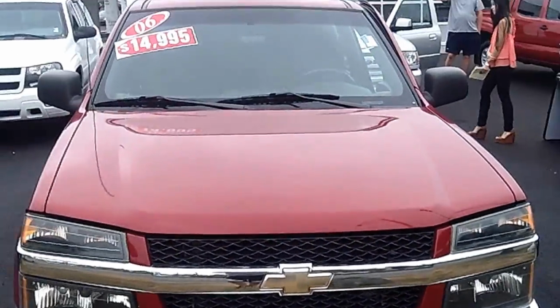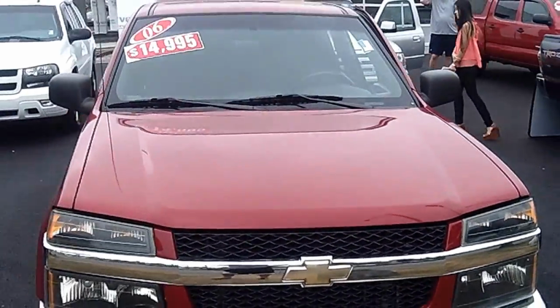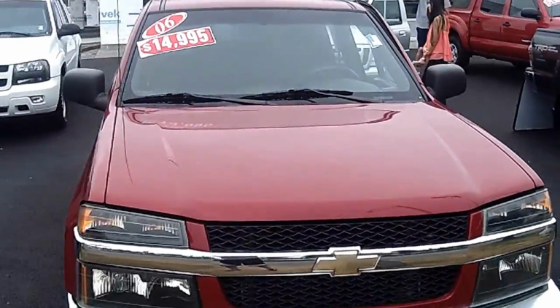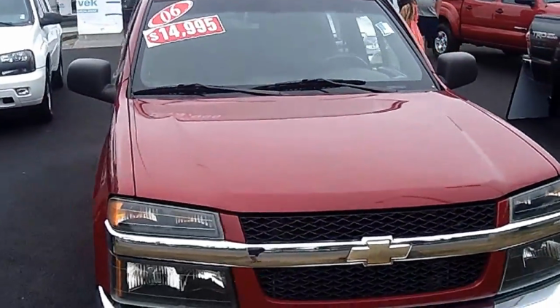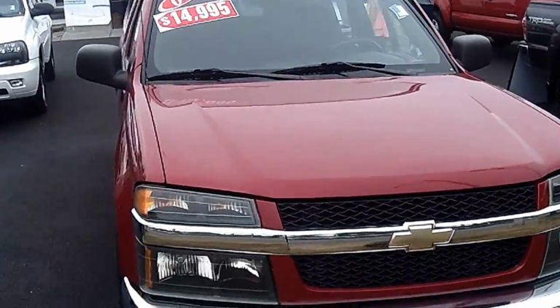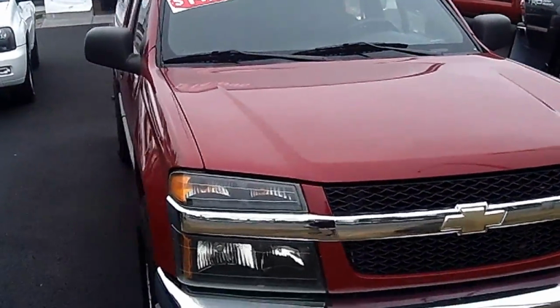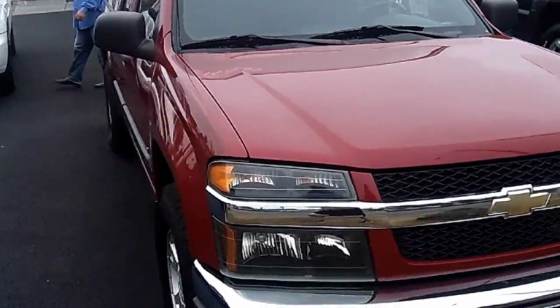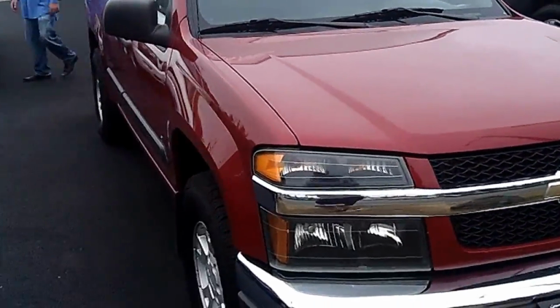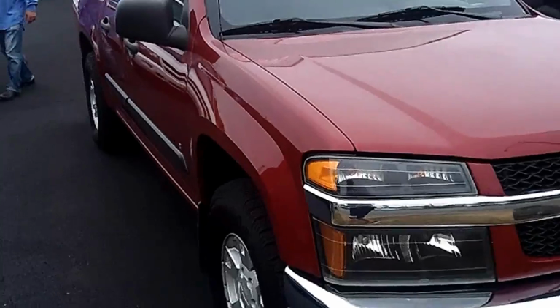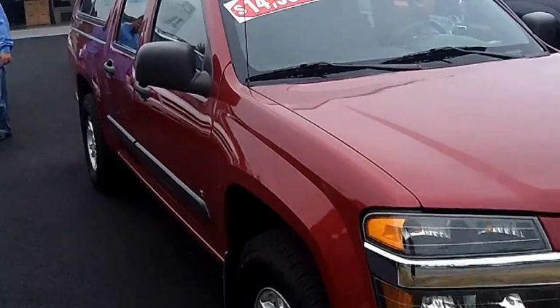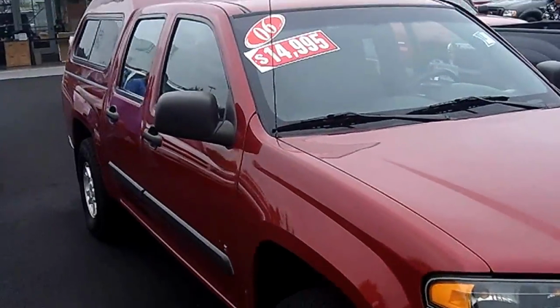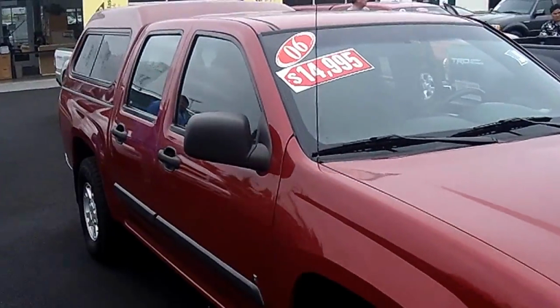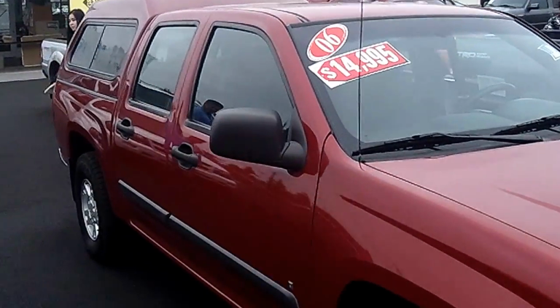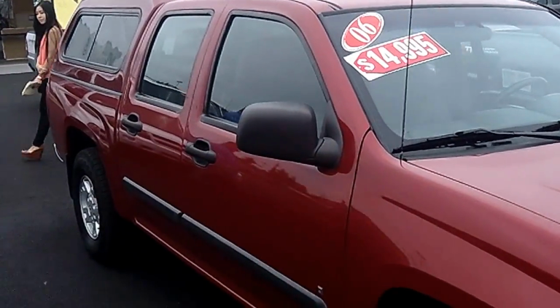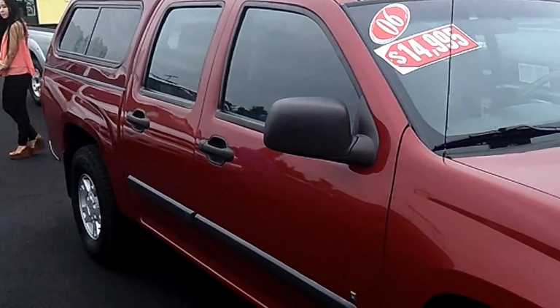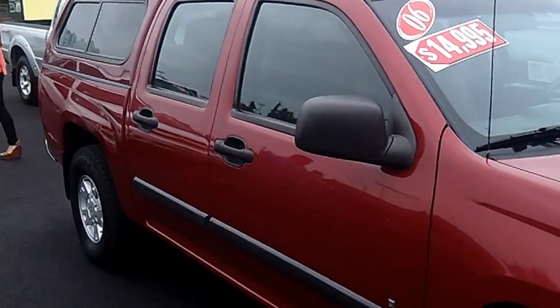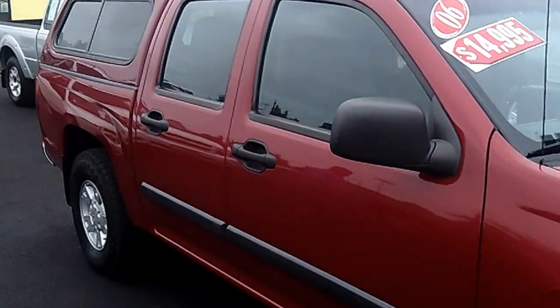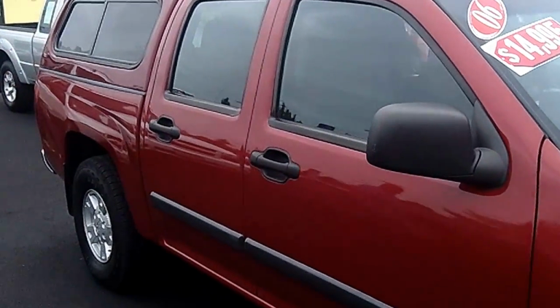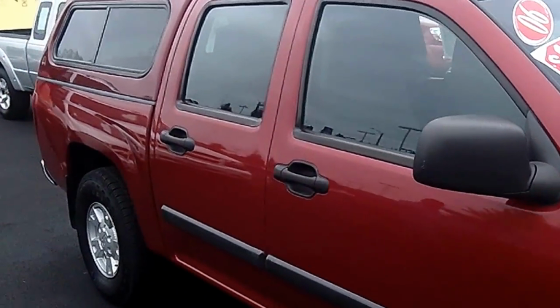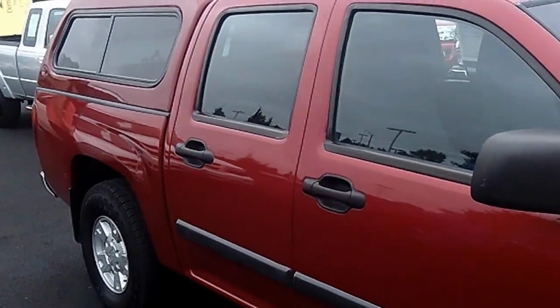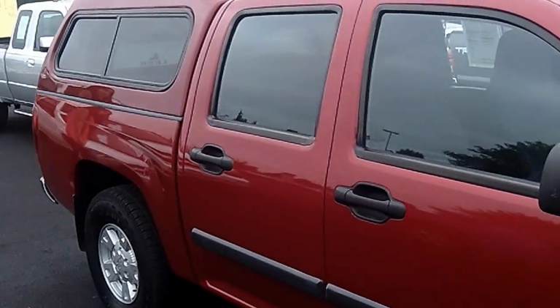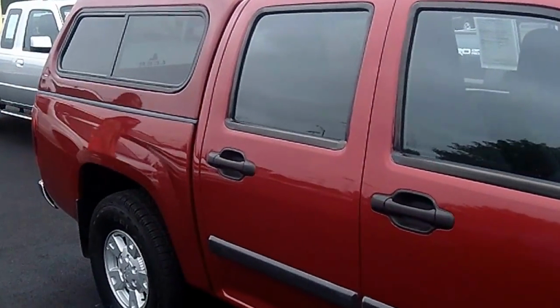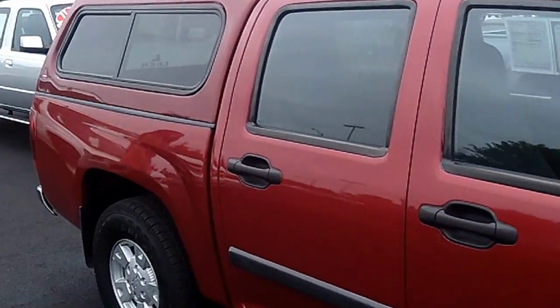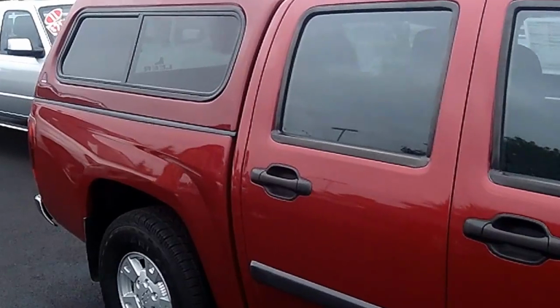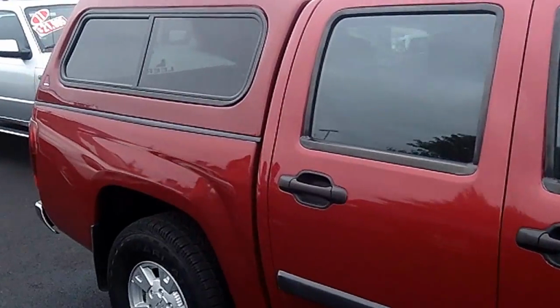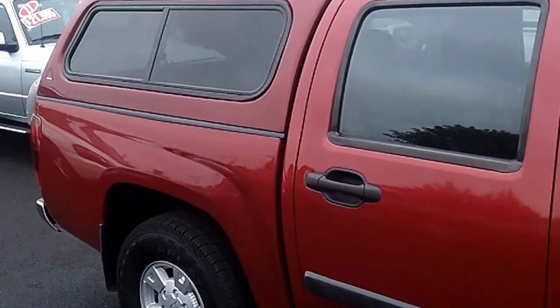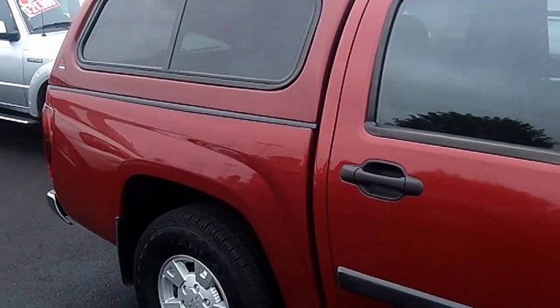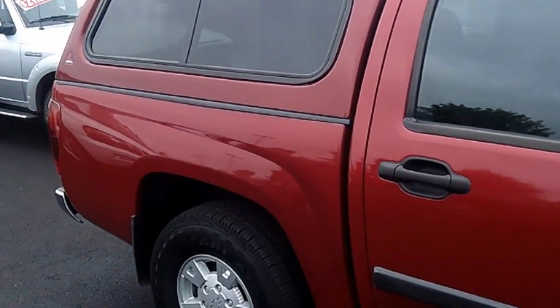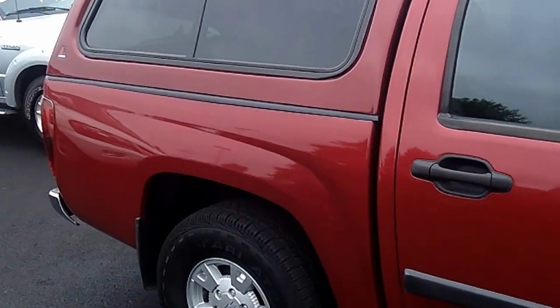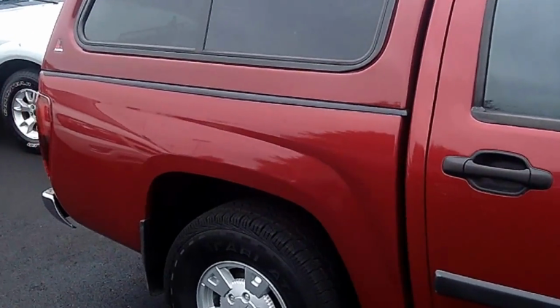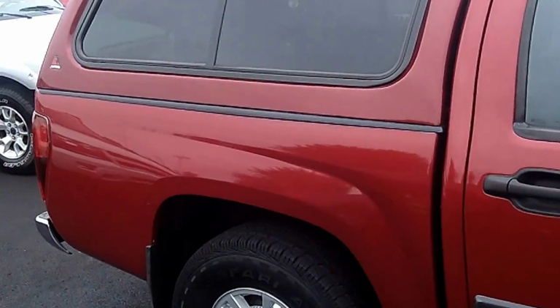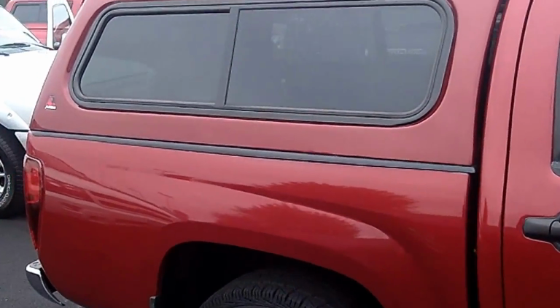This is a virtual video walk-around, allowing you to see this good-looking truck up close and personal, as opposed to looking at static photos. Take notice of the exterior condition — no scratches, no dents, no dings. Absolutely flawless.